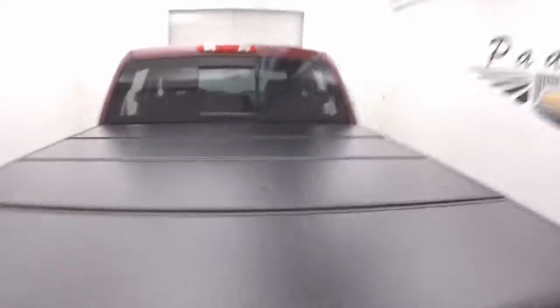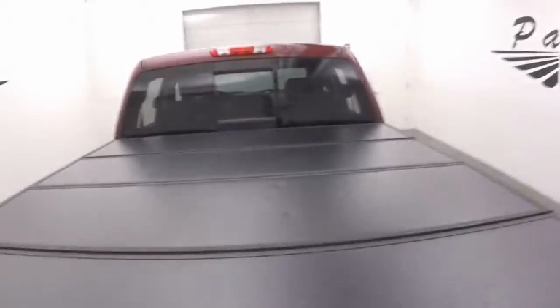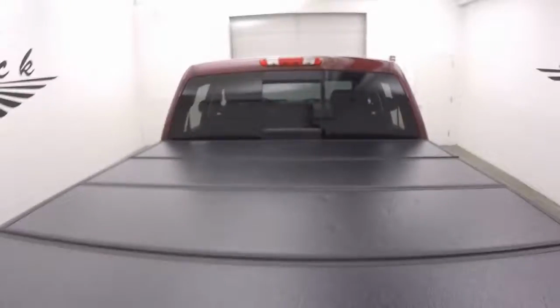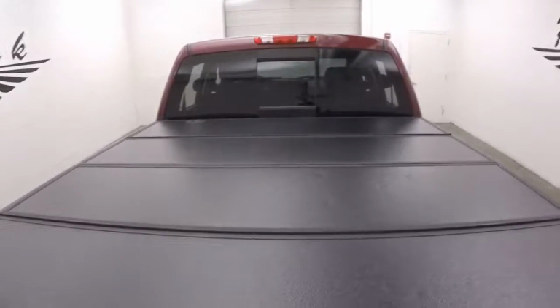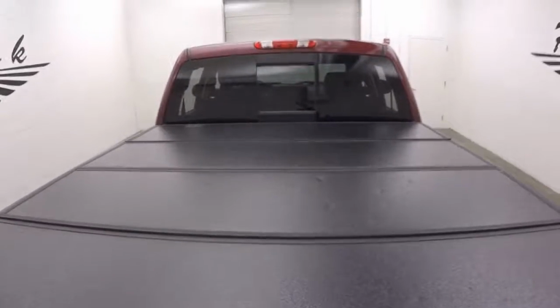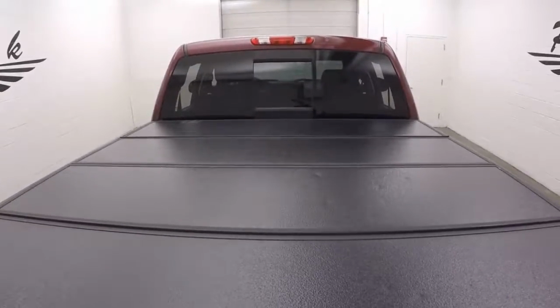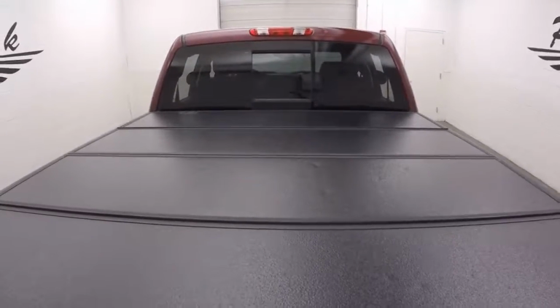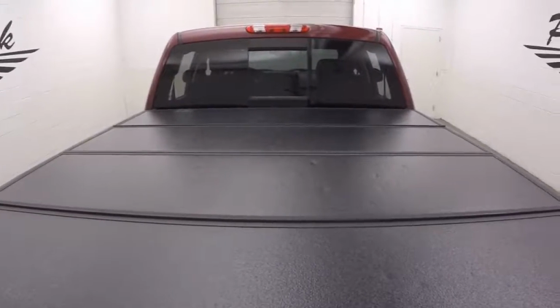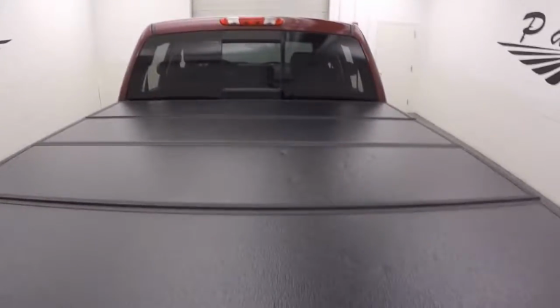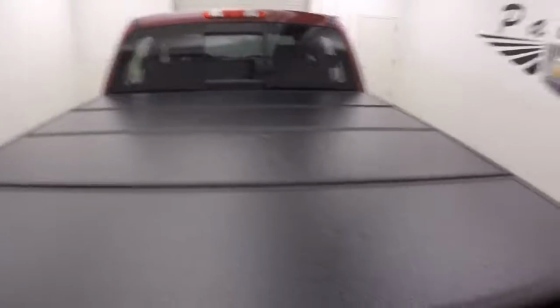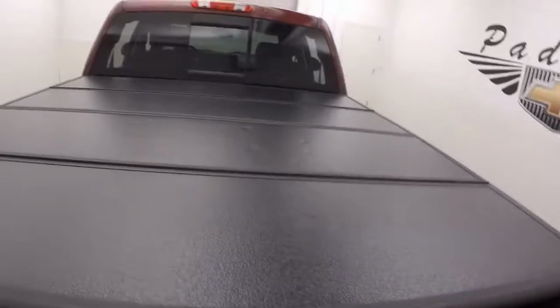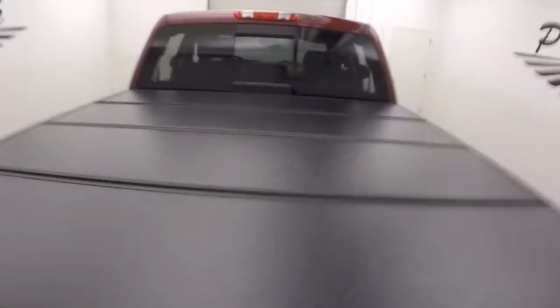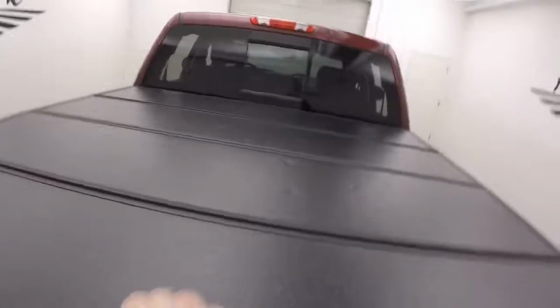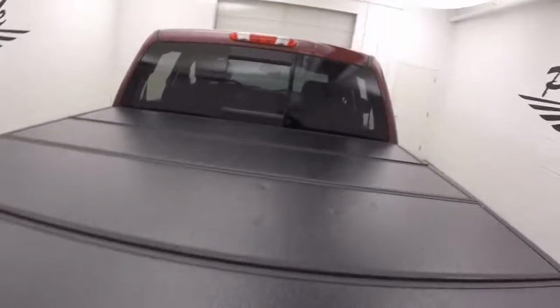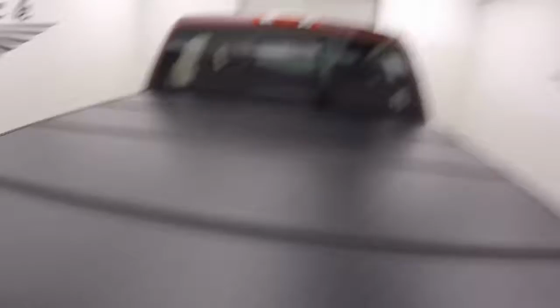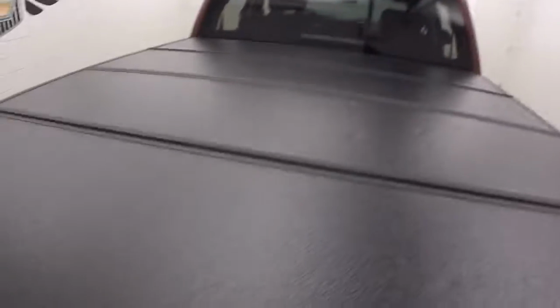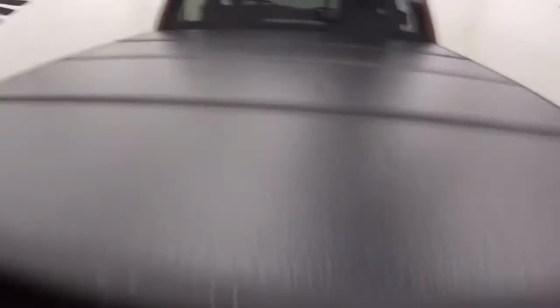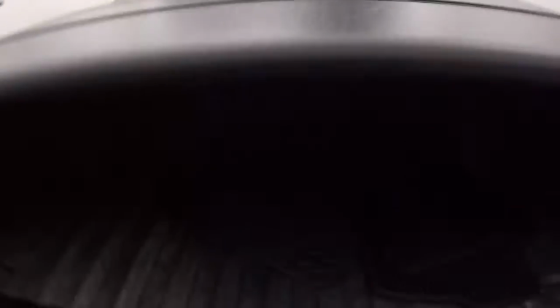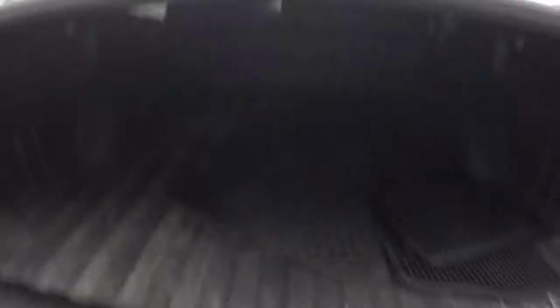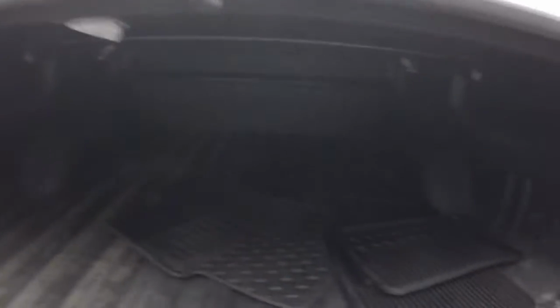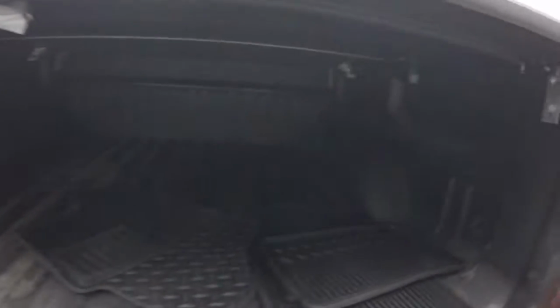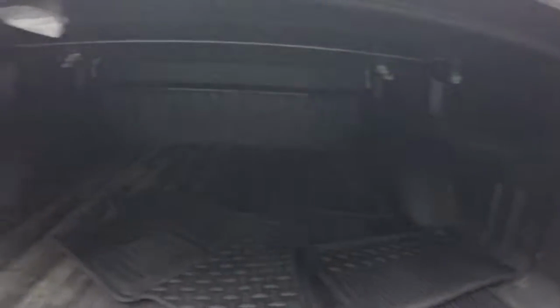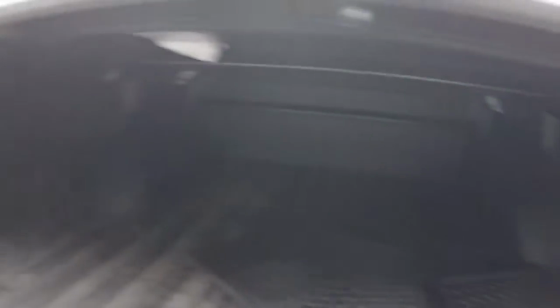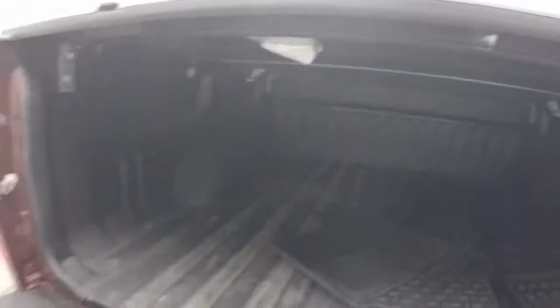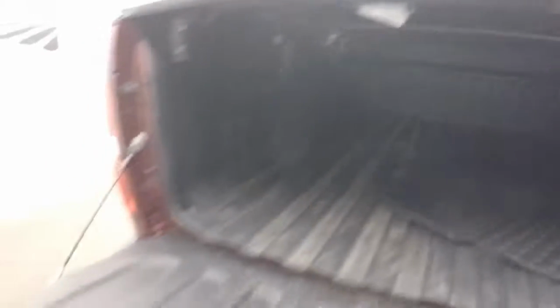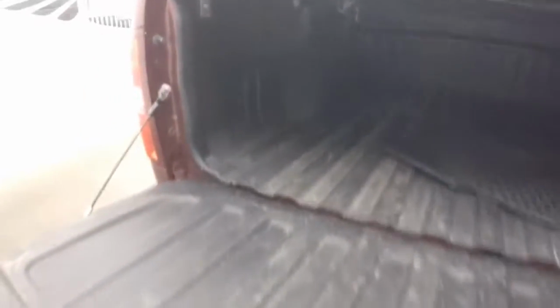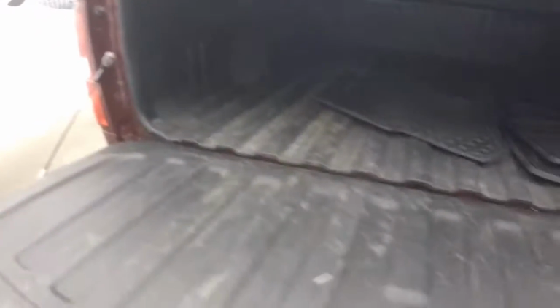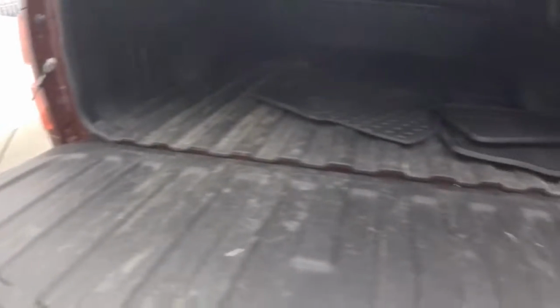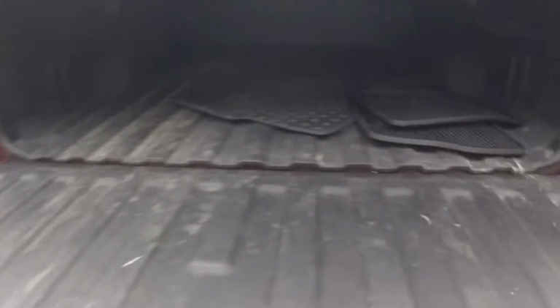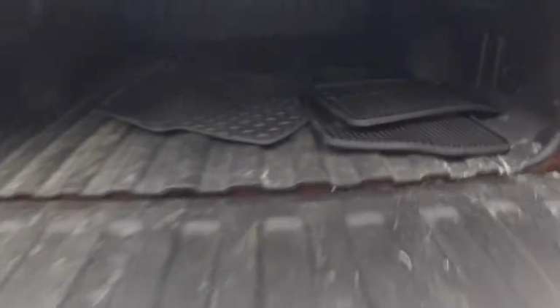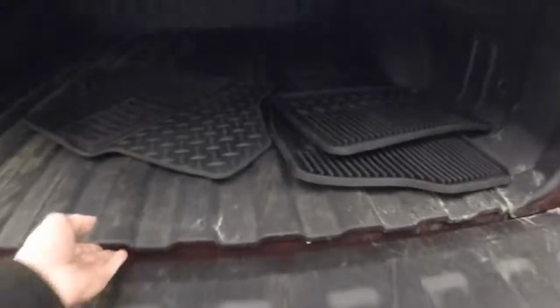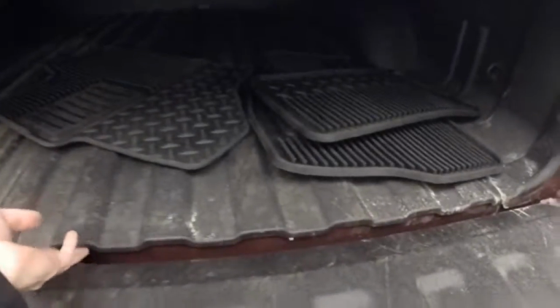Nice fold-back tonic cover, hard plastic, nice bed with a good spray-on bed liner.